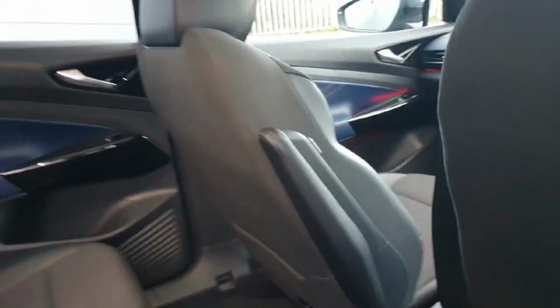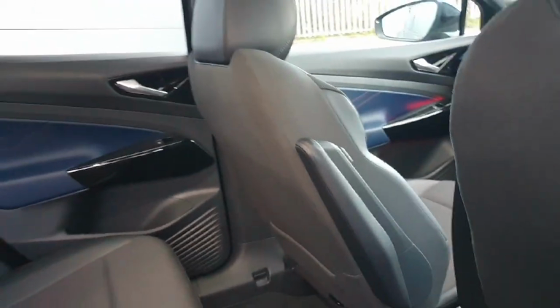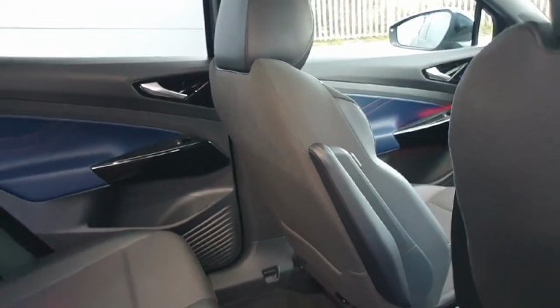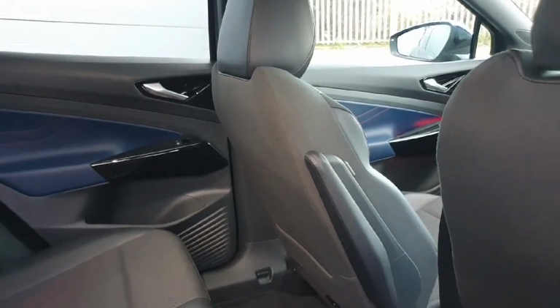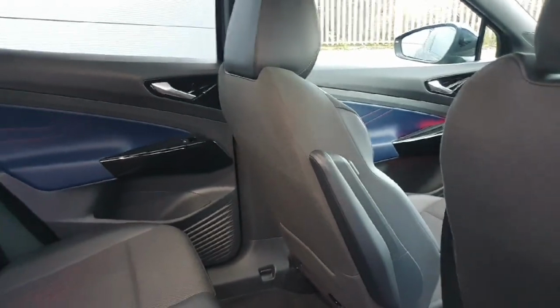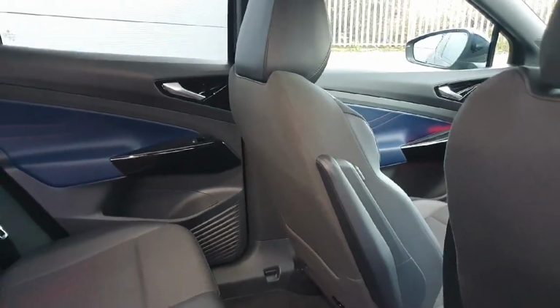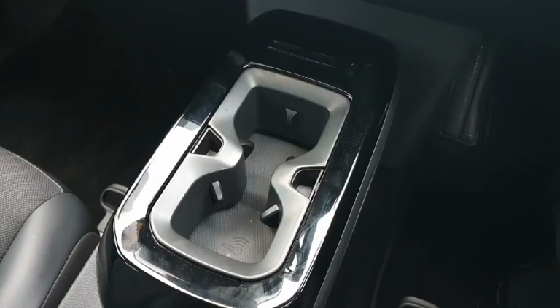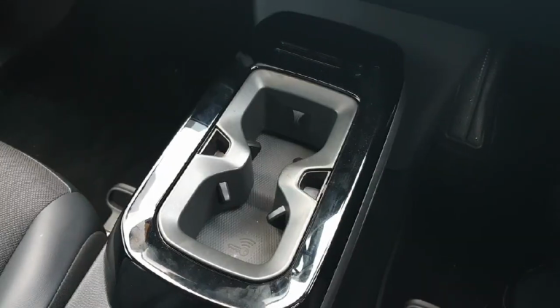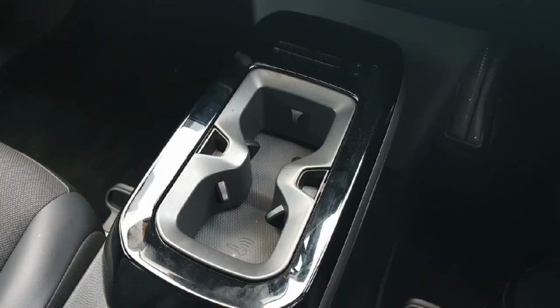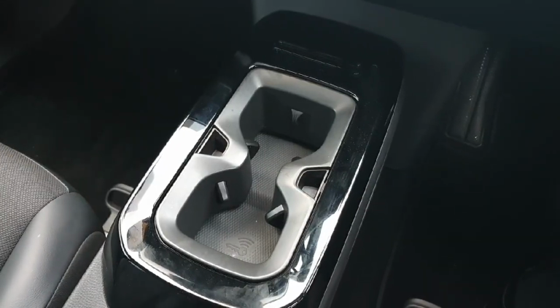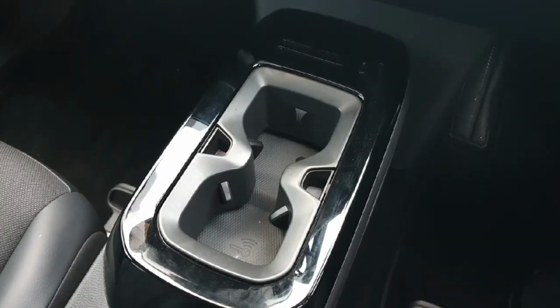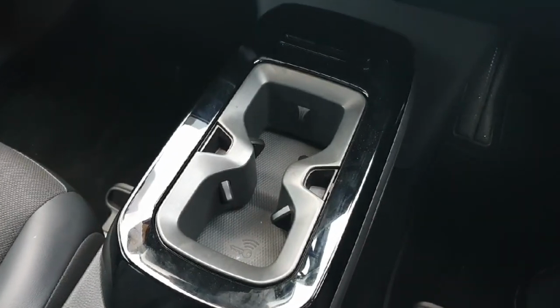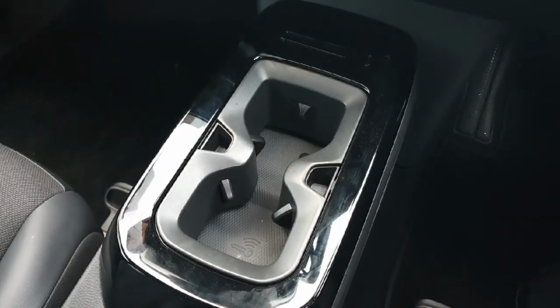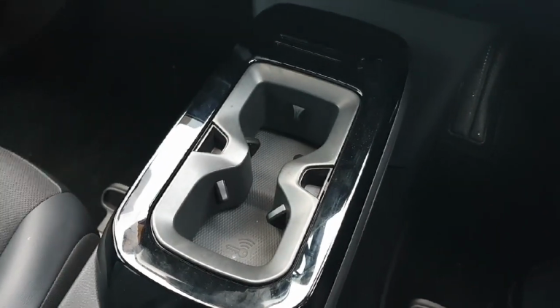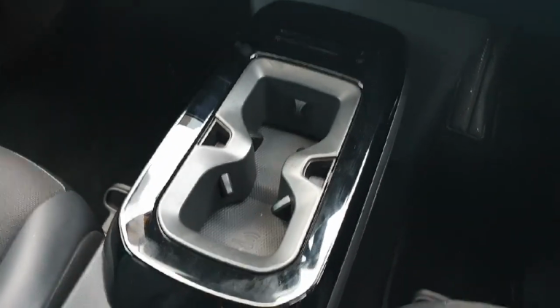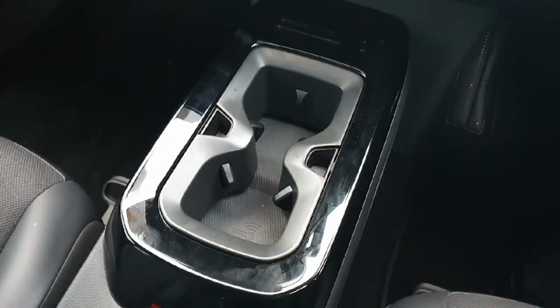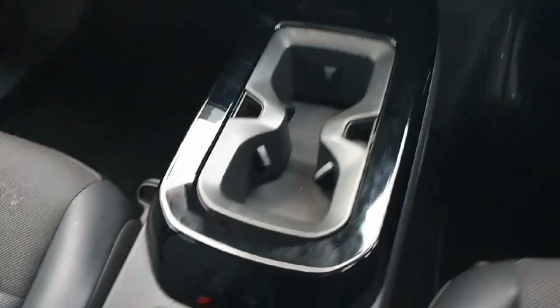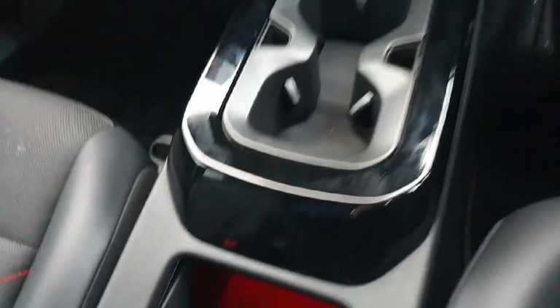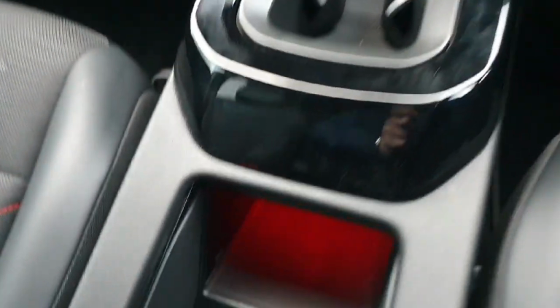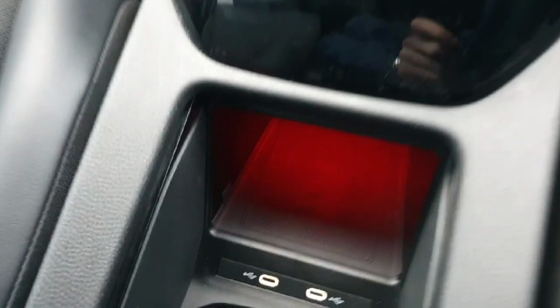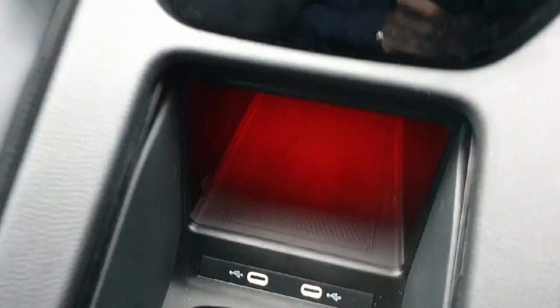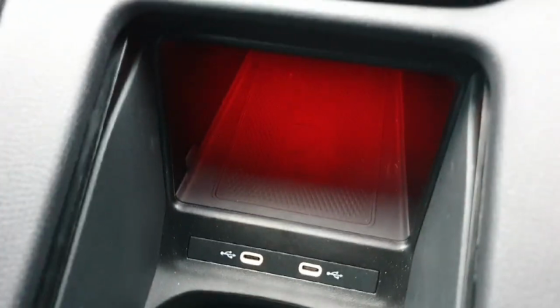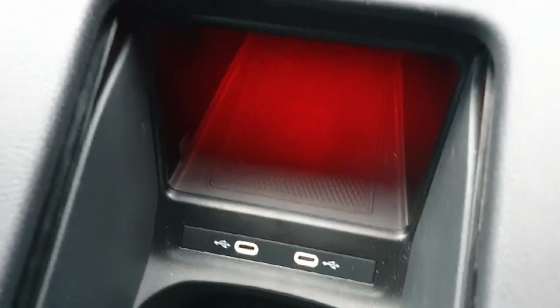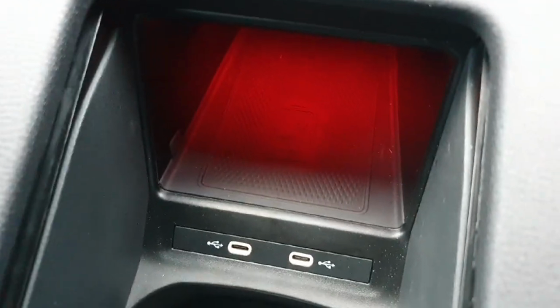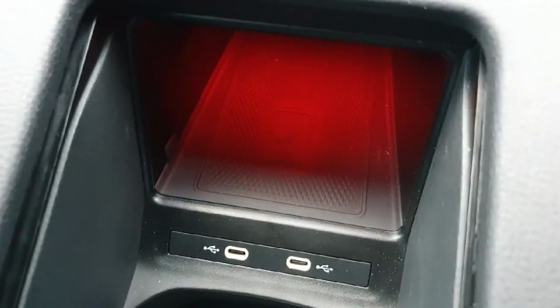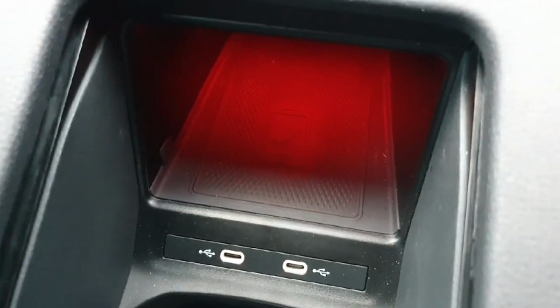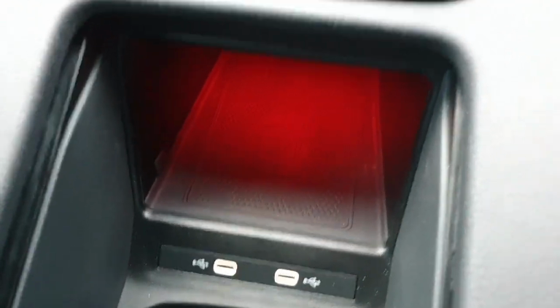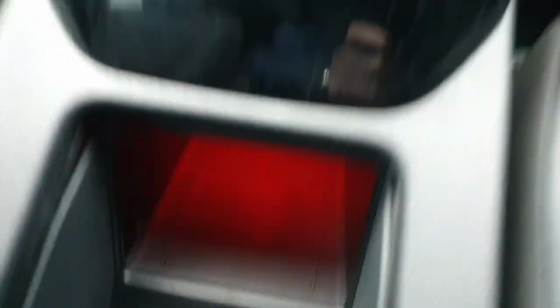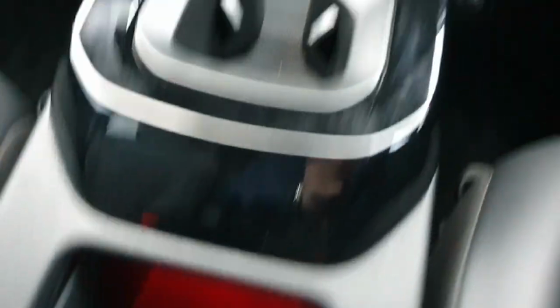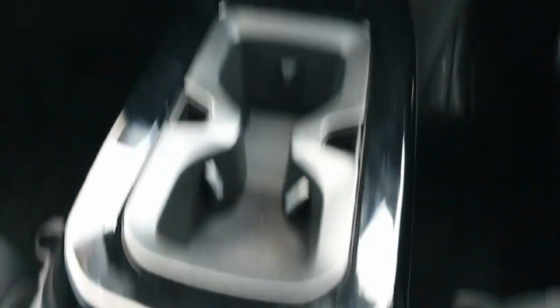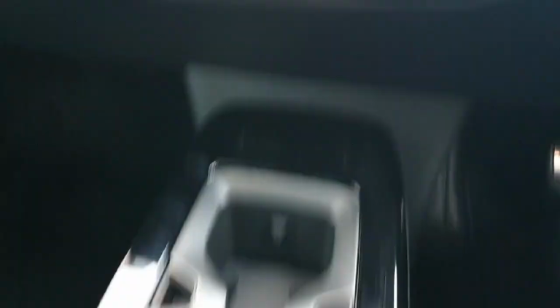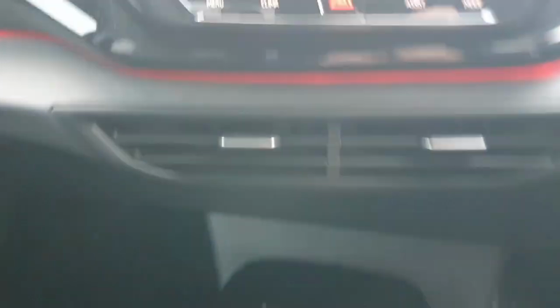Moving around to the front, you can see we have our cup holders where the gear lever would usually be. Just behind that we have a couple of fast chargers and wireless charging for our phones if they're supported.